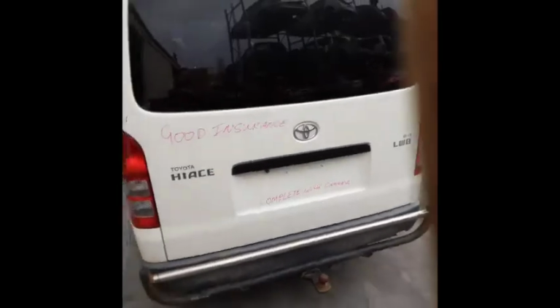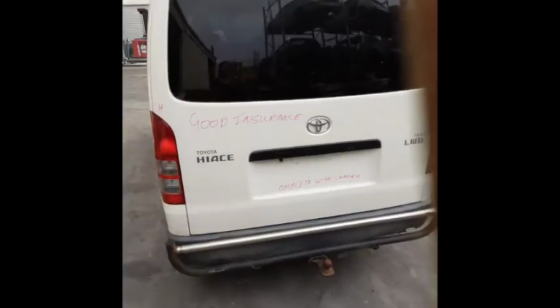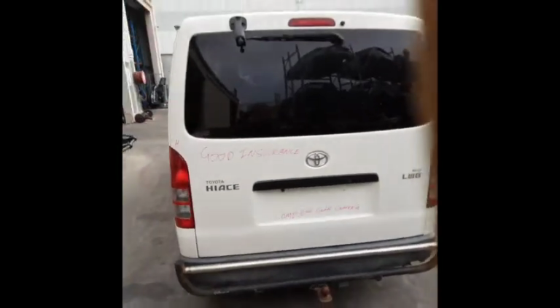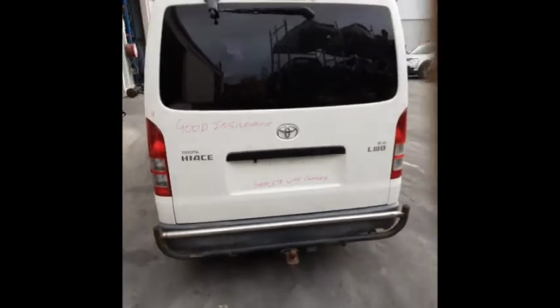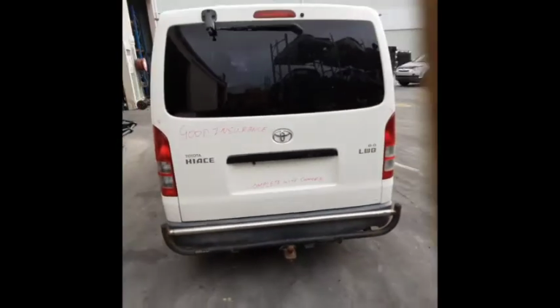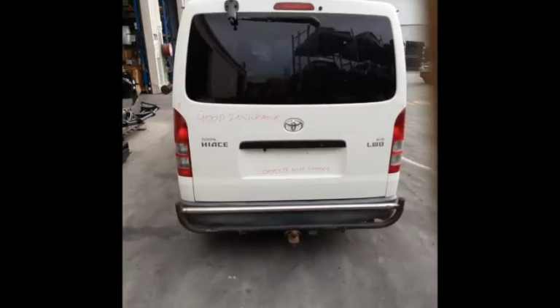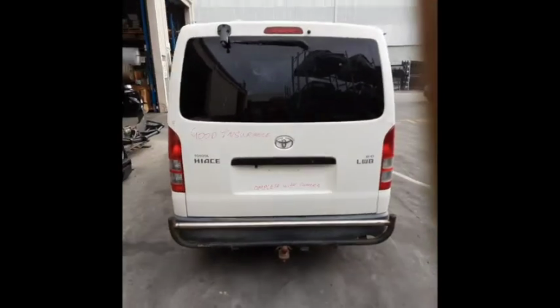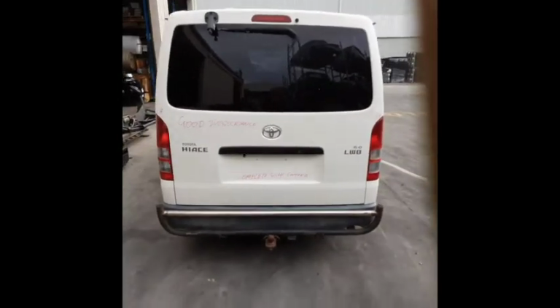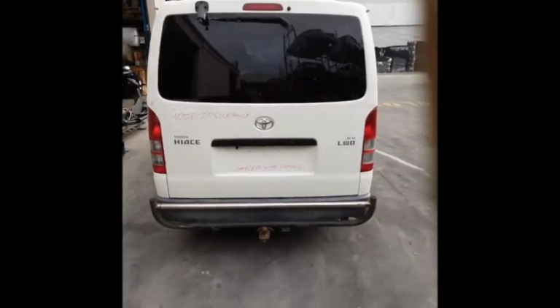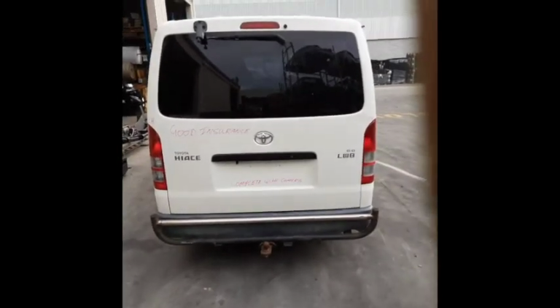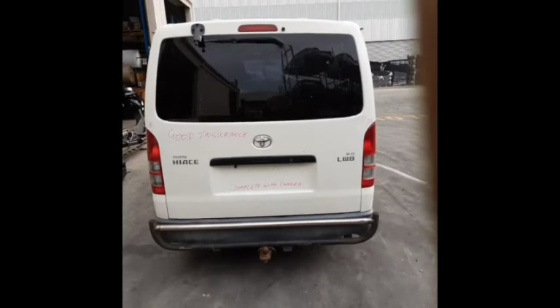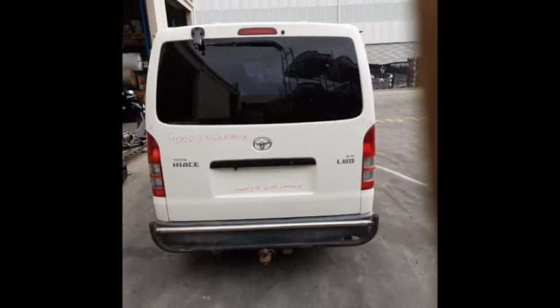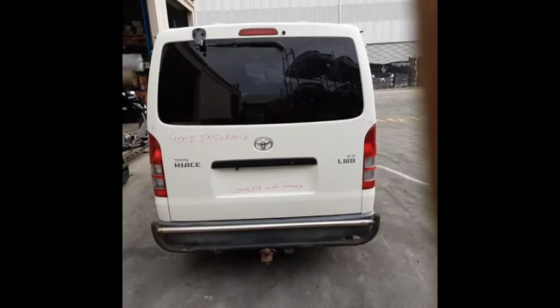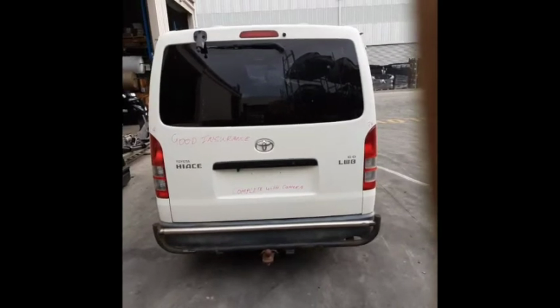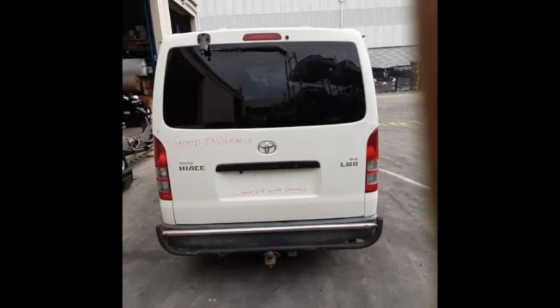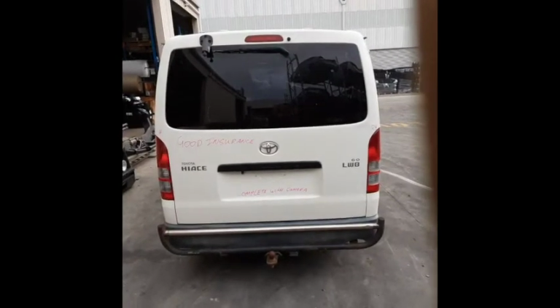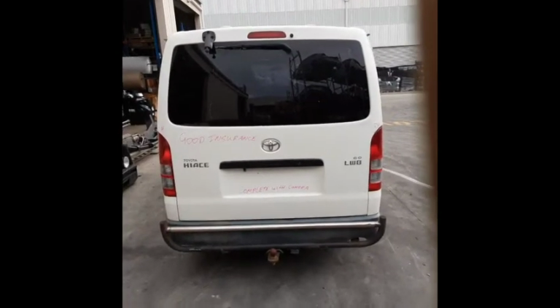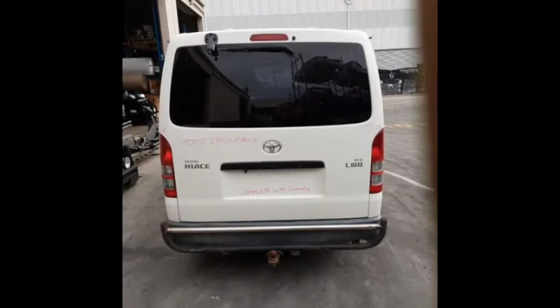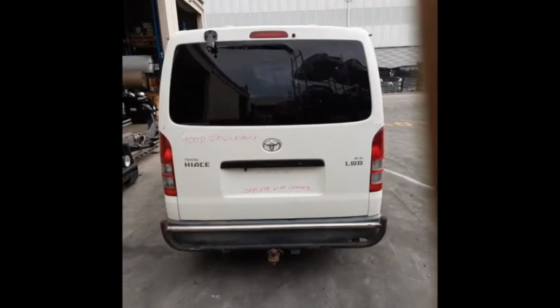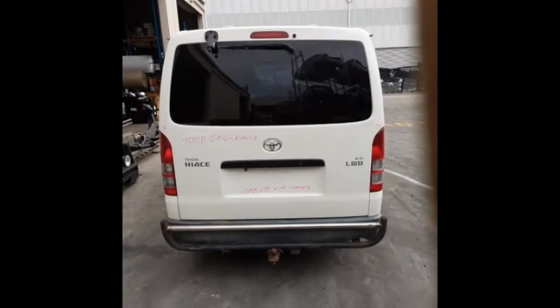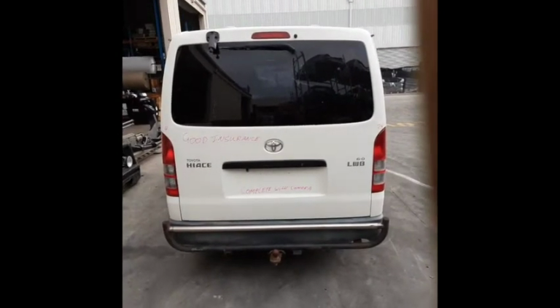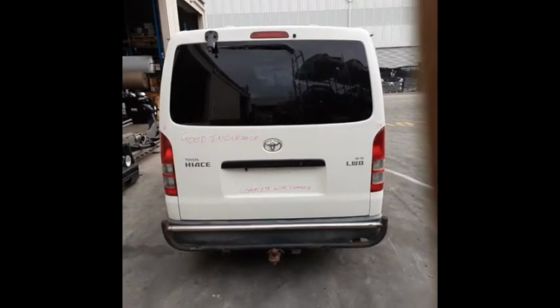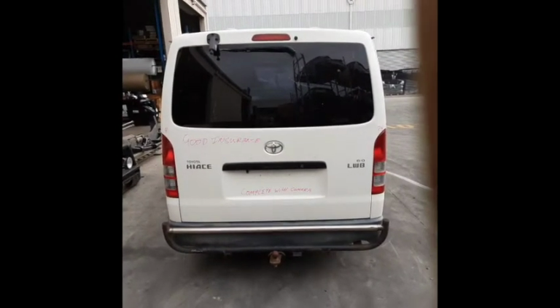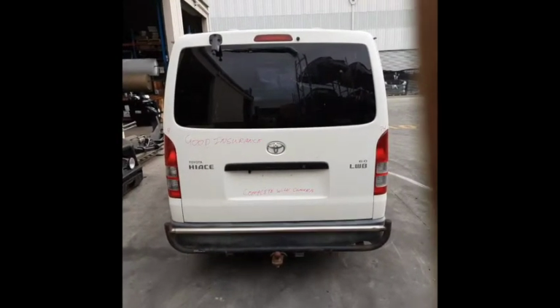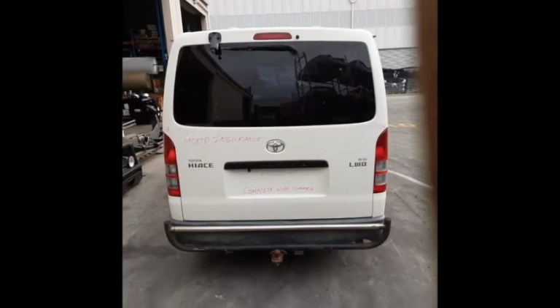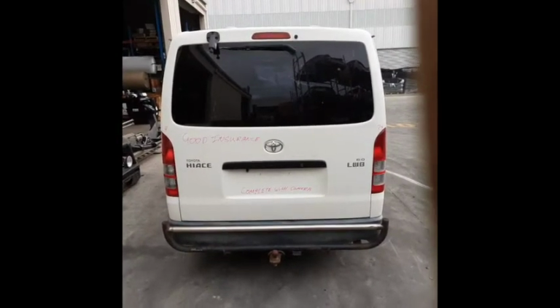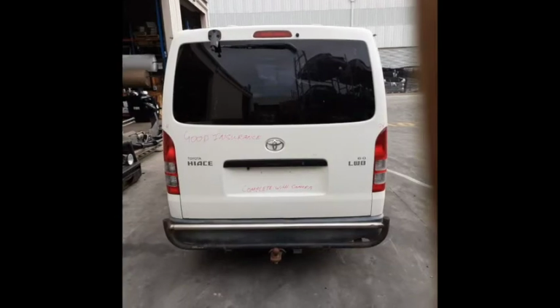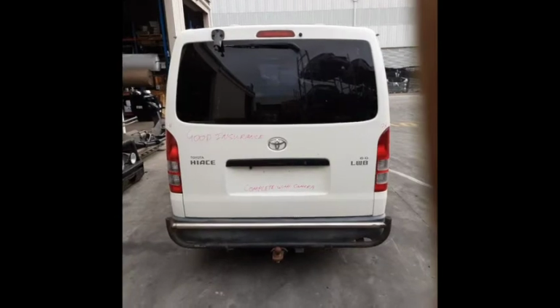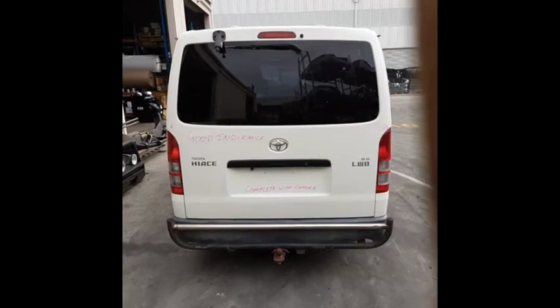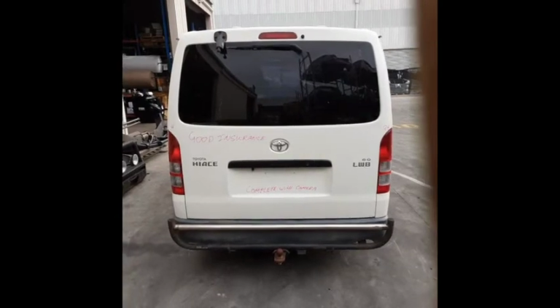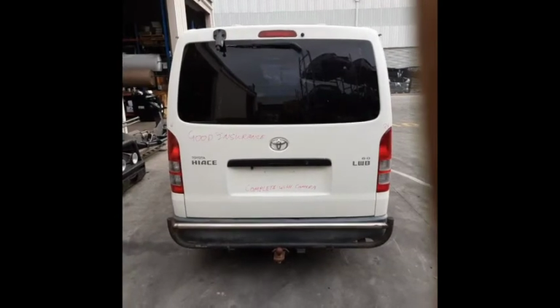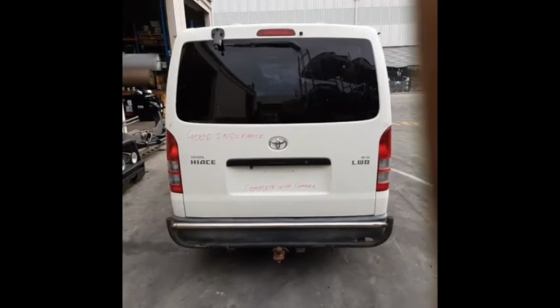Here we have the tailgate. It comes complete with your wiper arm, glass and camera. It's in good condition.